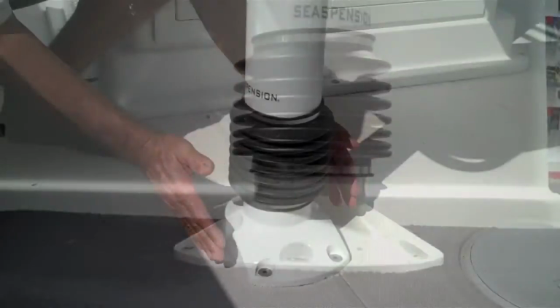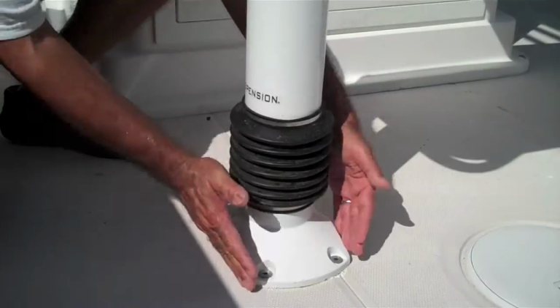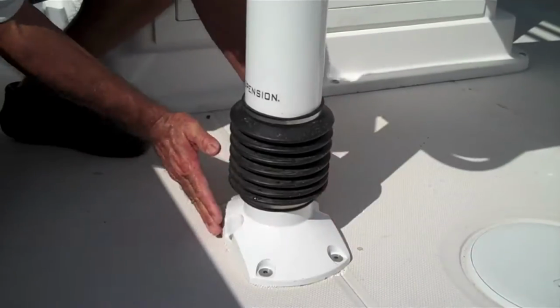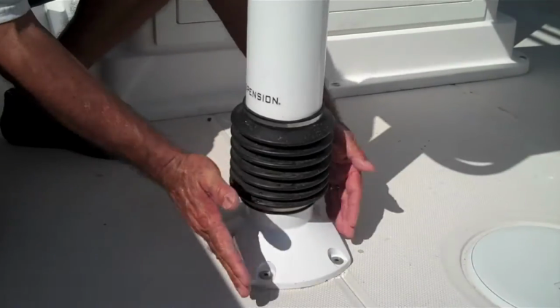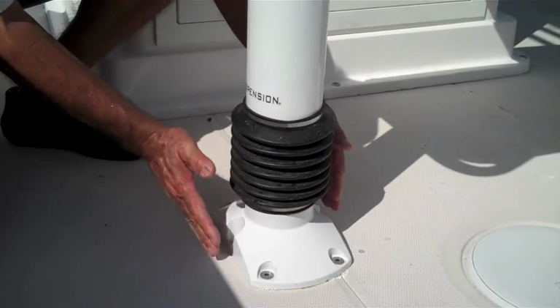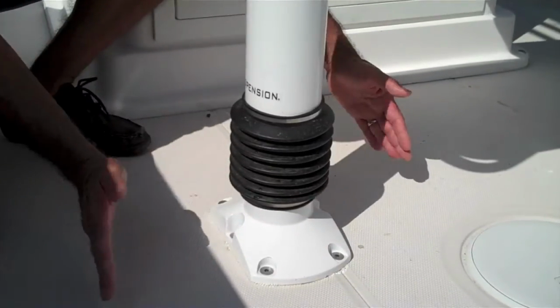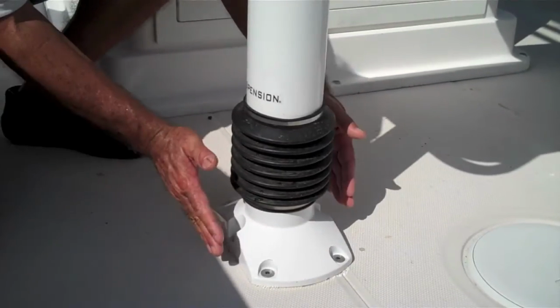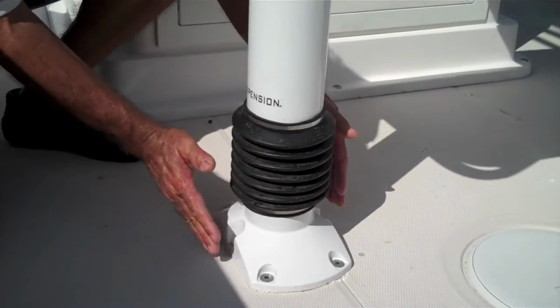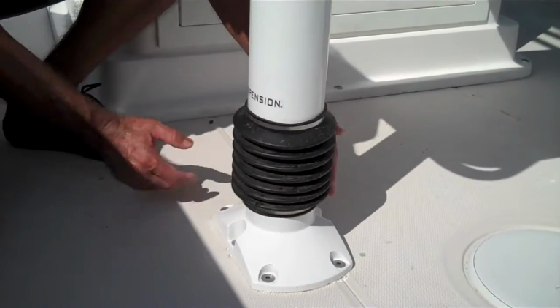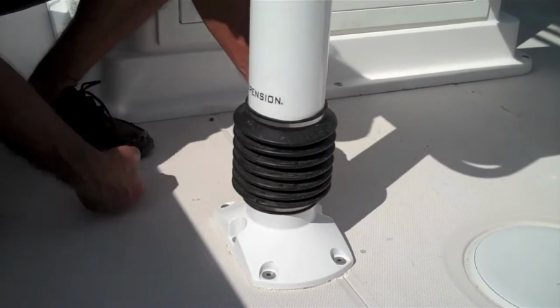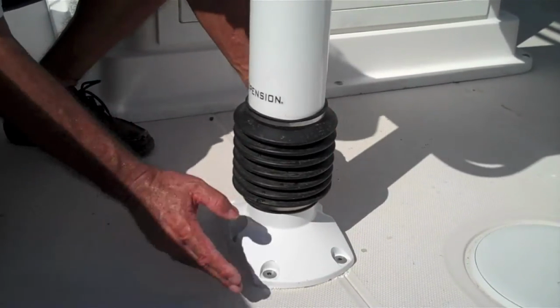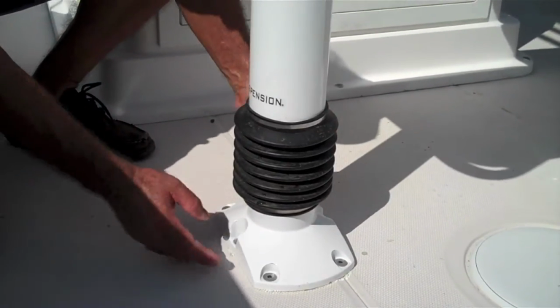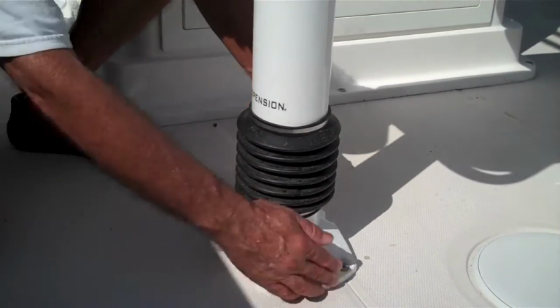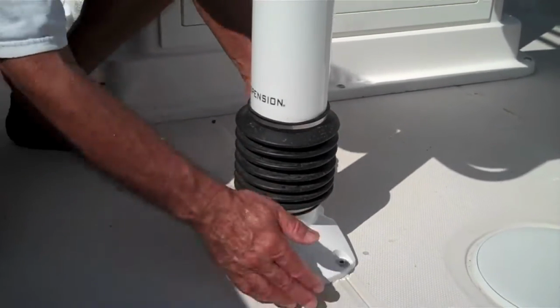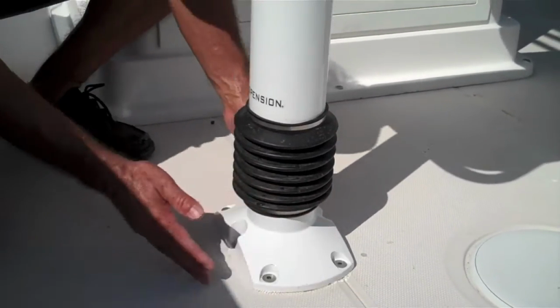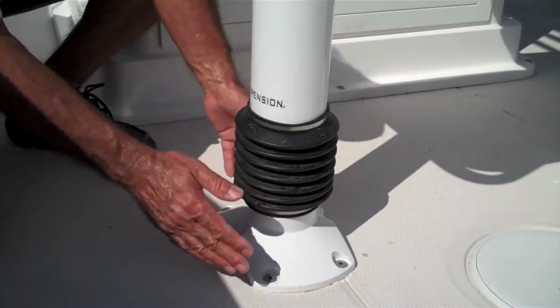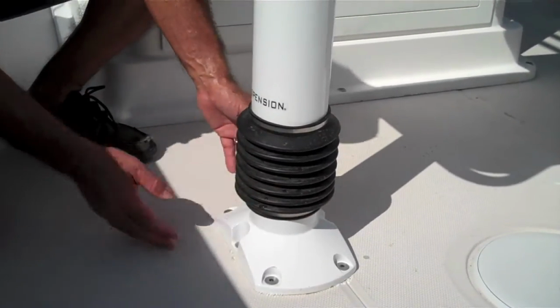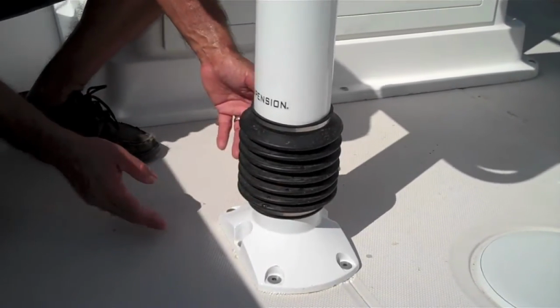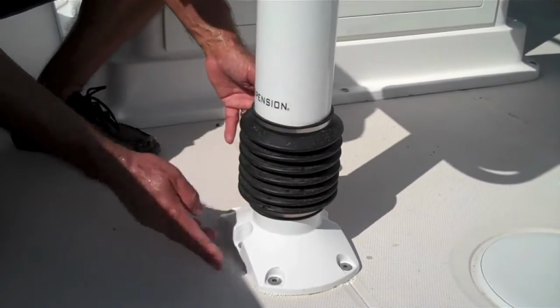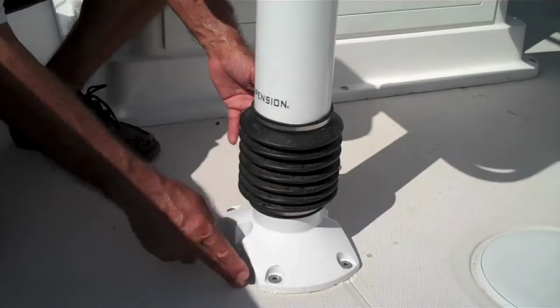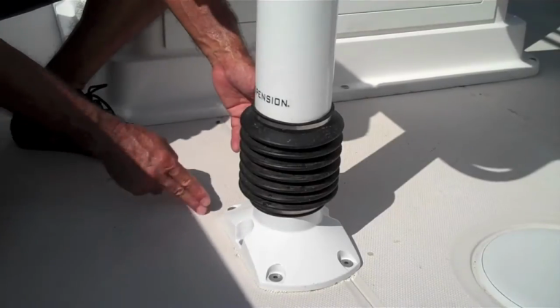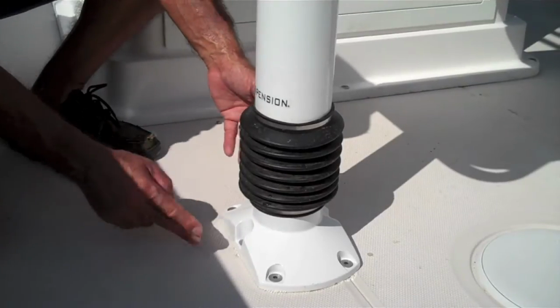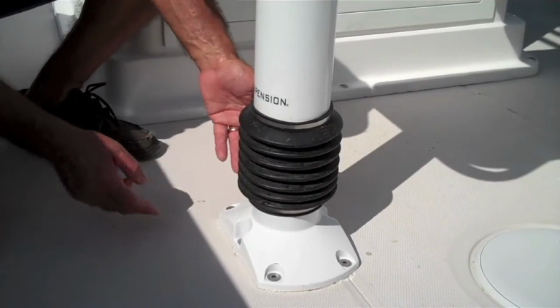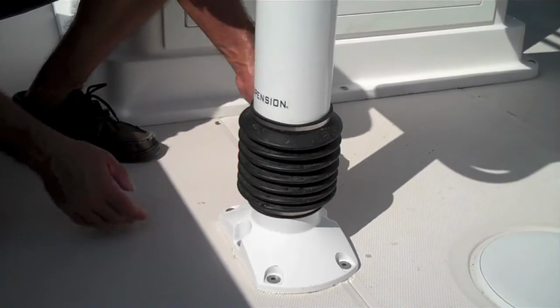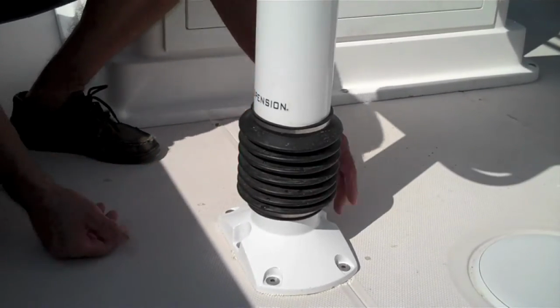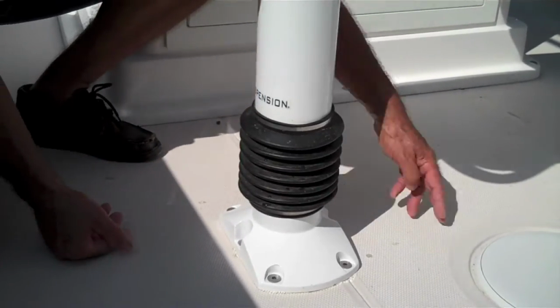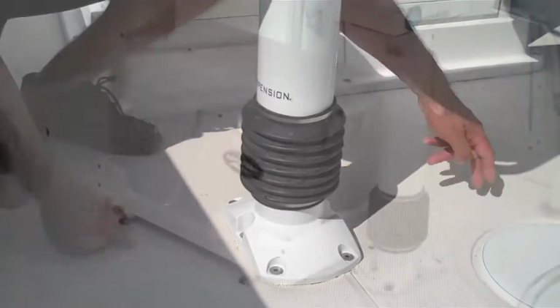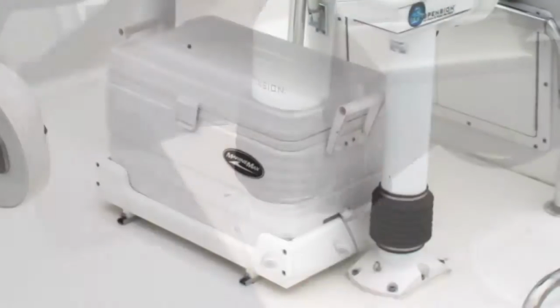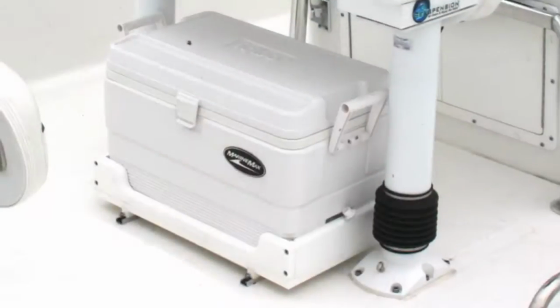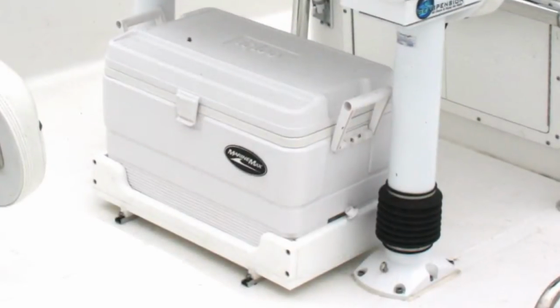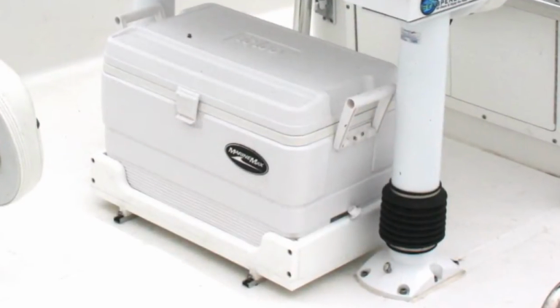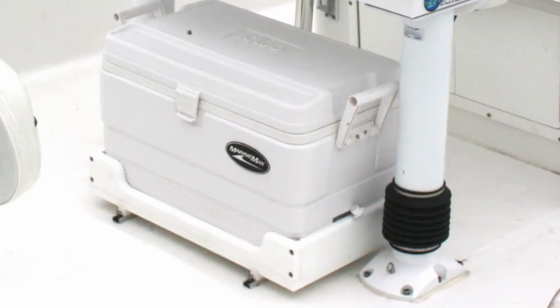The base is designed with a flat side to prevent stubbing of toes and provide space for a cooler in between the two pedestals.